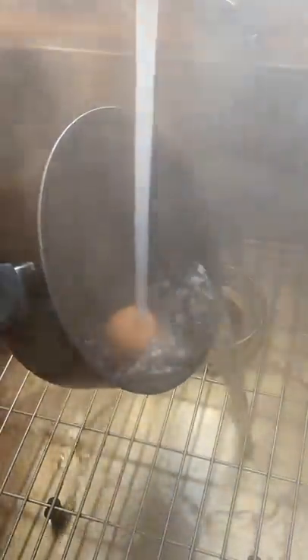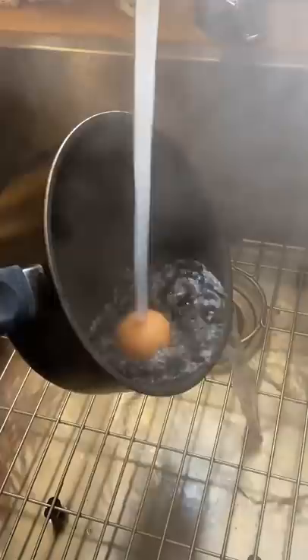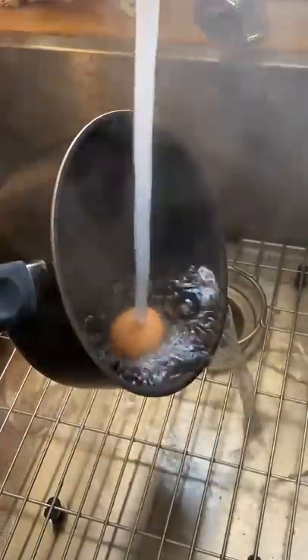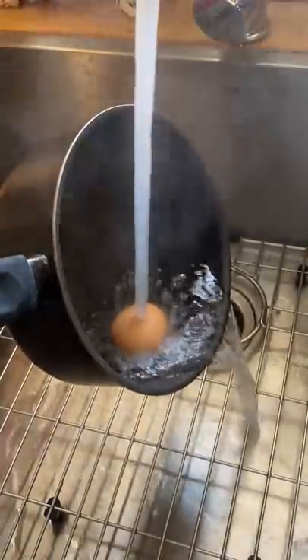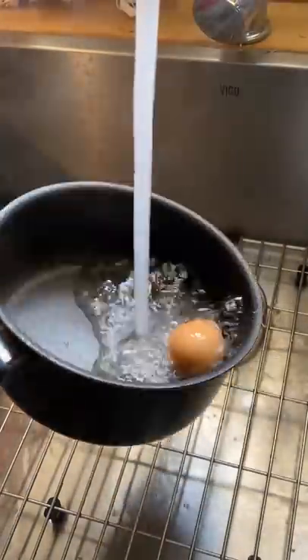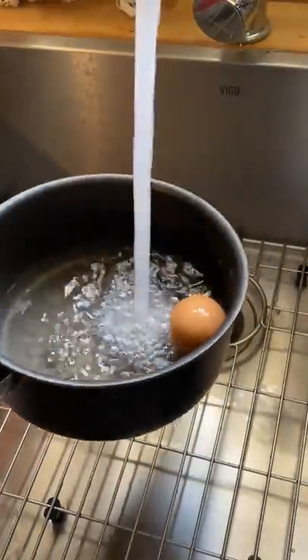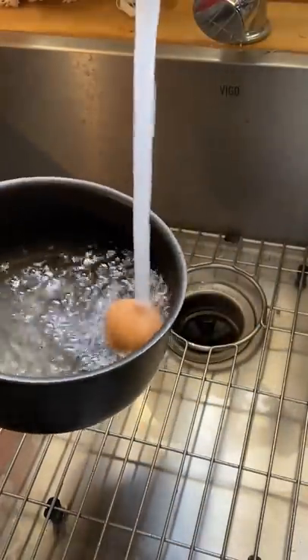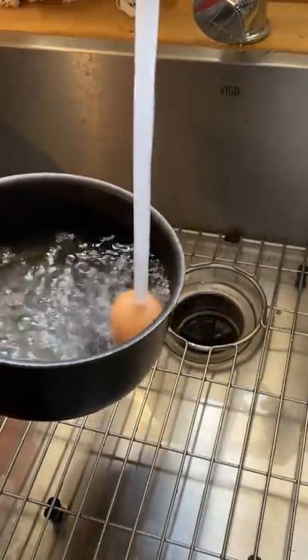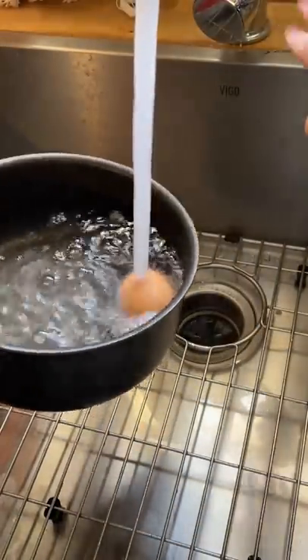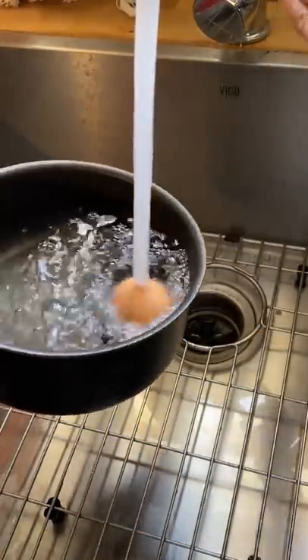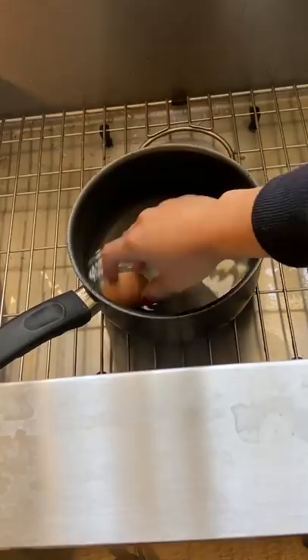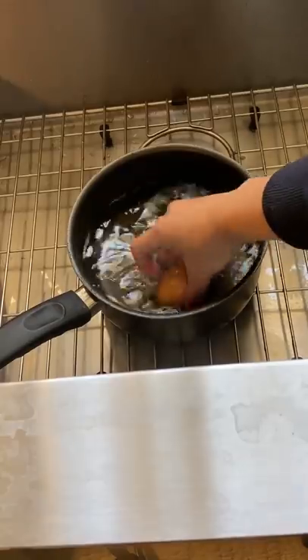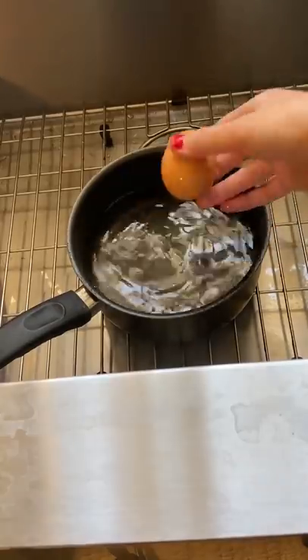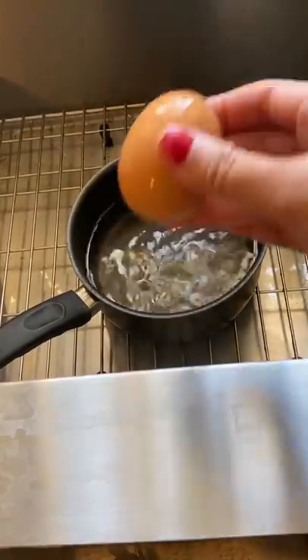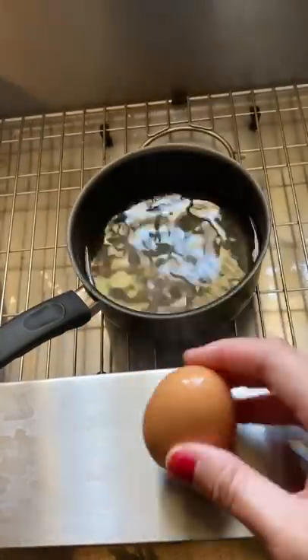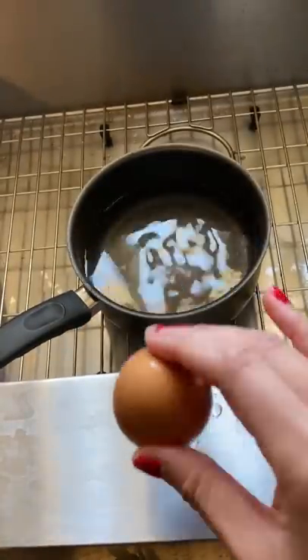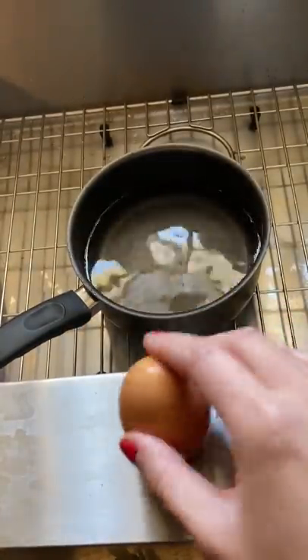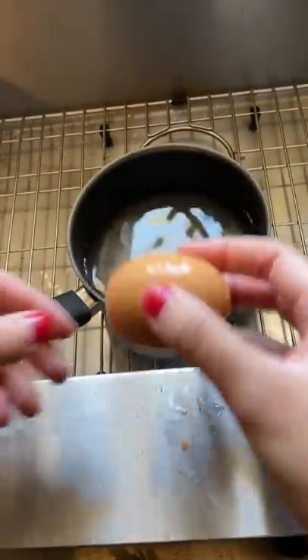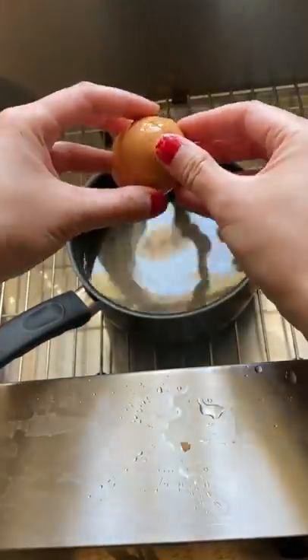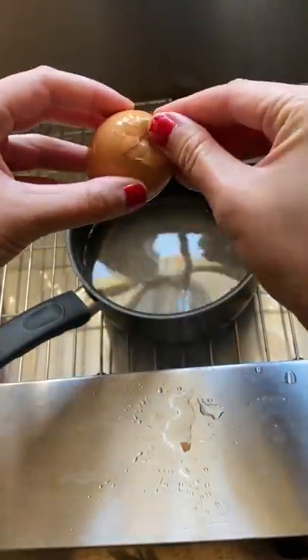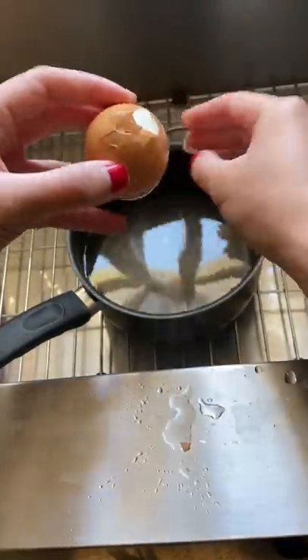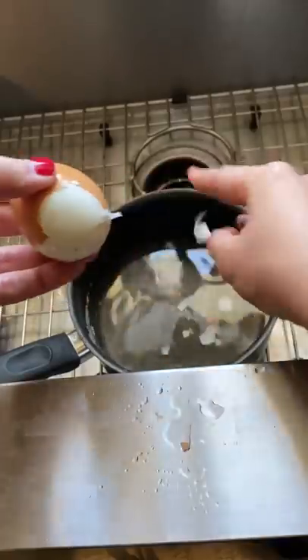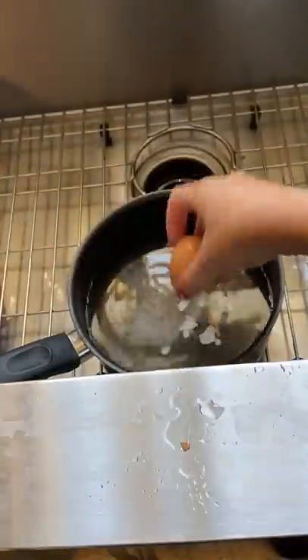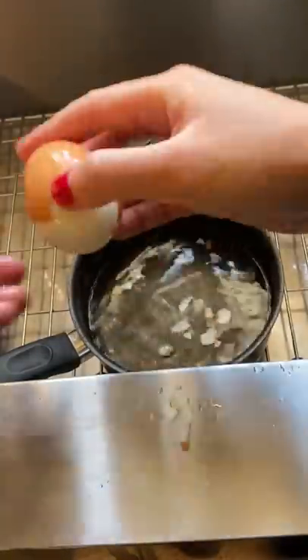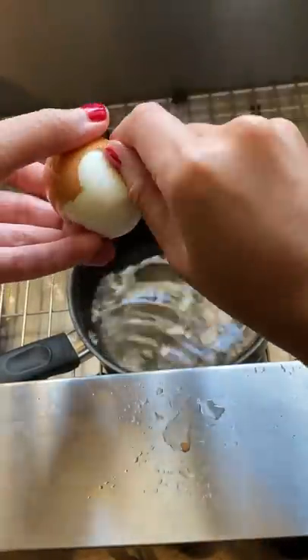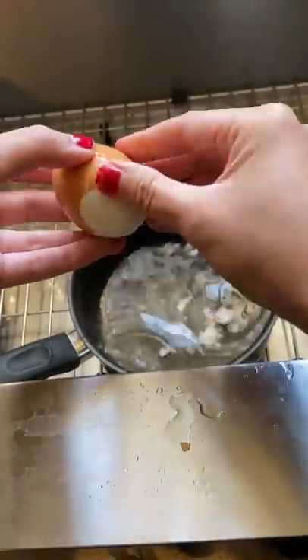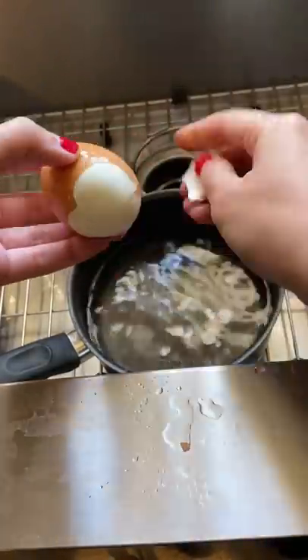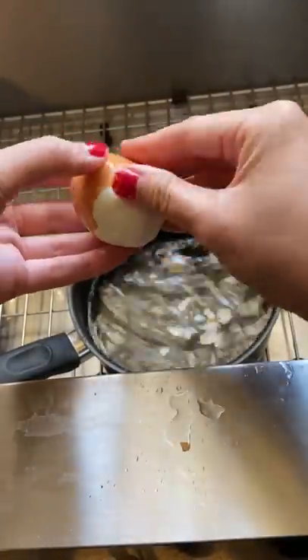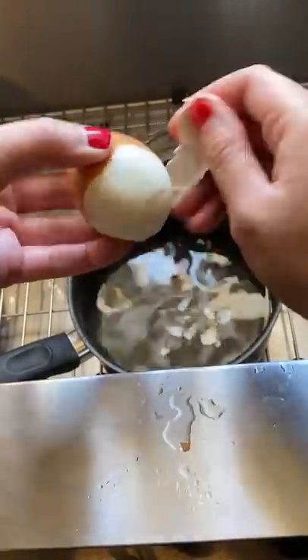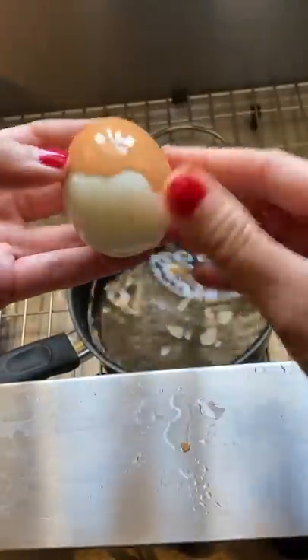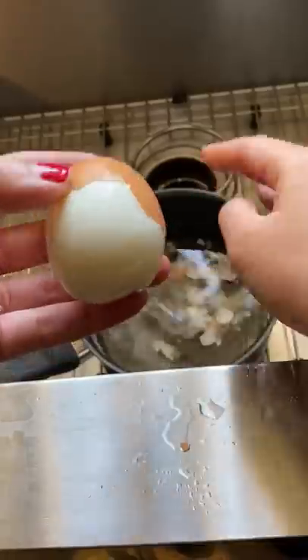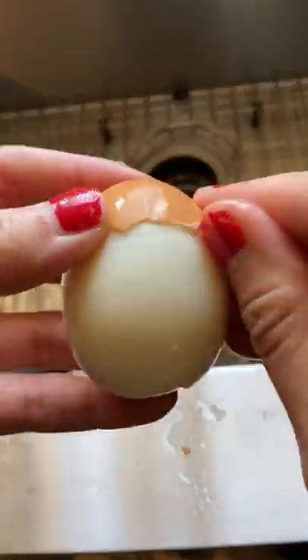Then you can put it in an ice bath or run it under cold water. I like to tap the big end of the egg and start there to work my way around peeling the whole thing. There are a lot of different ways to peel eggs and you can find them online — just find whichever way is easiest for you.